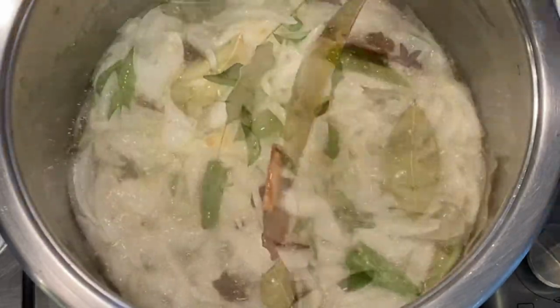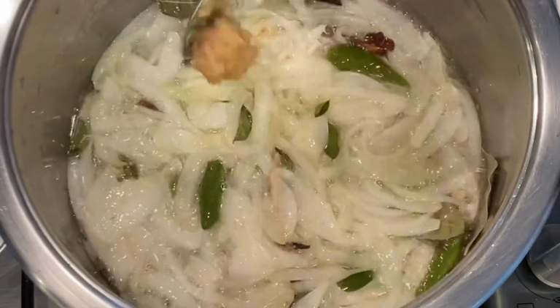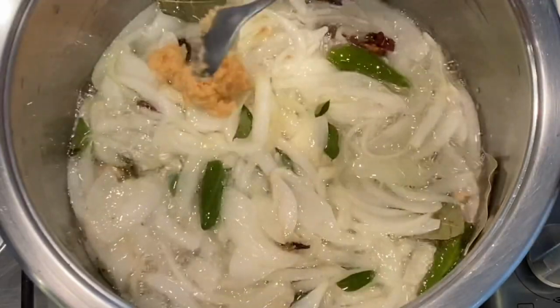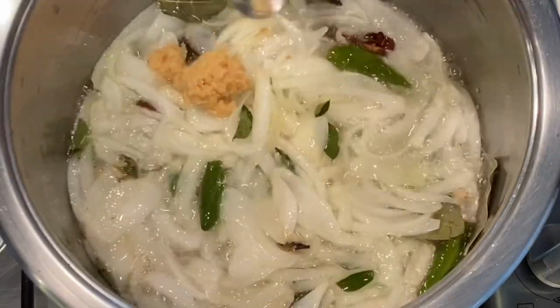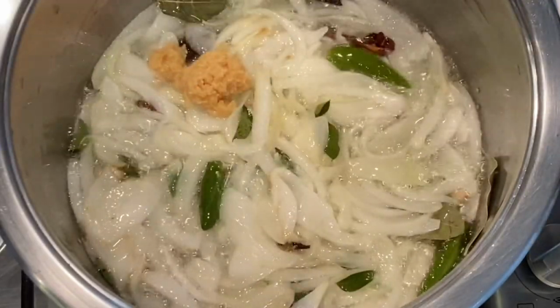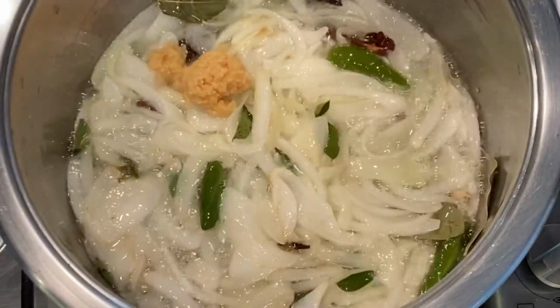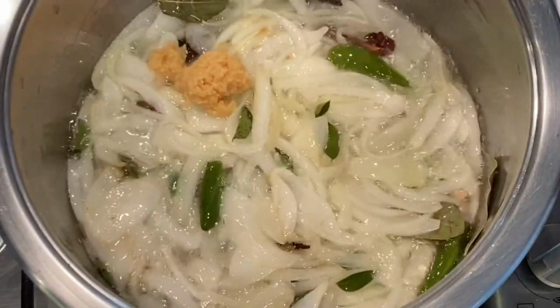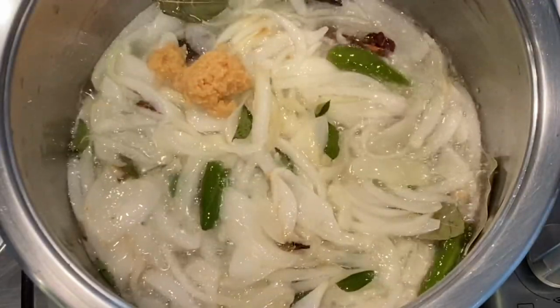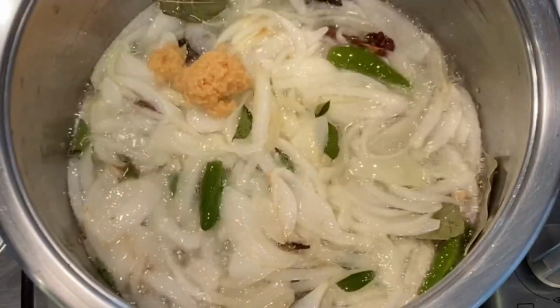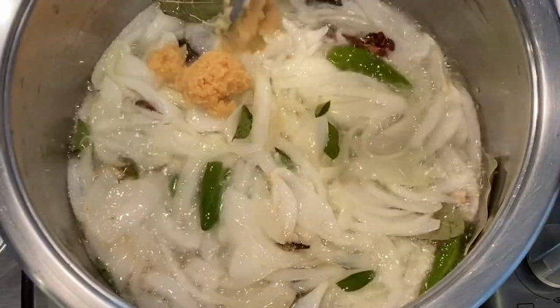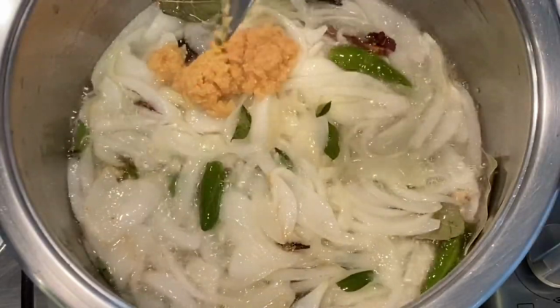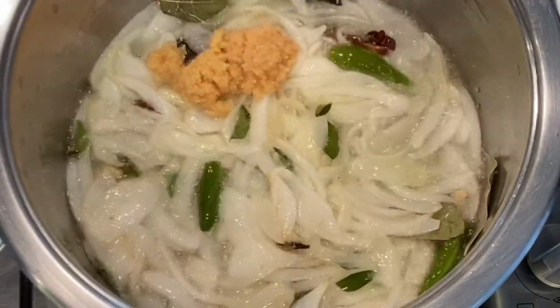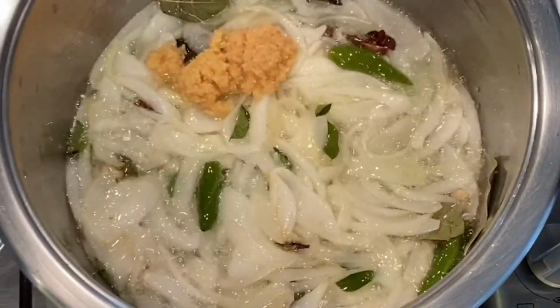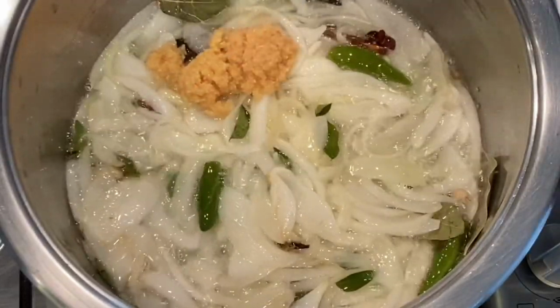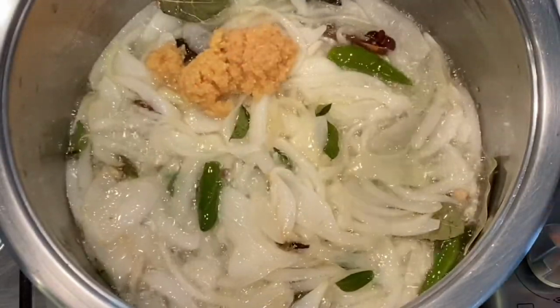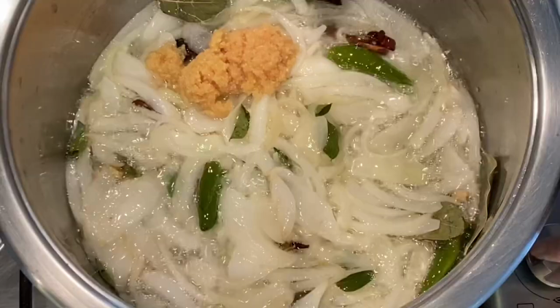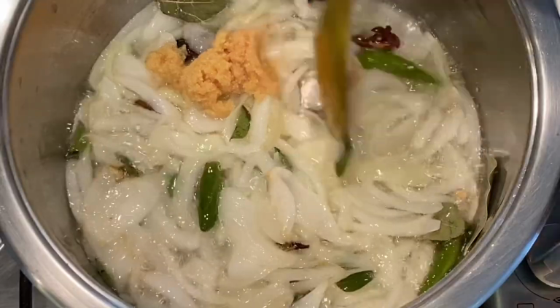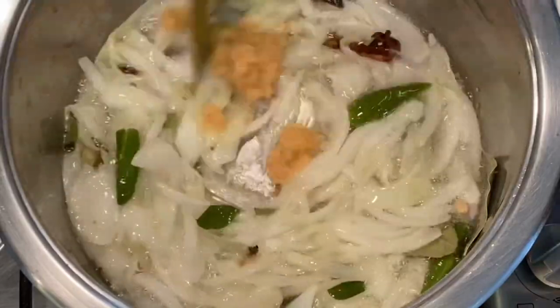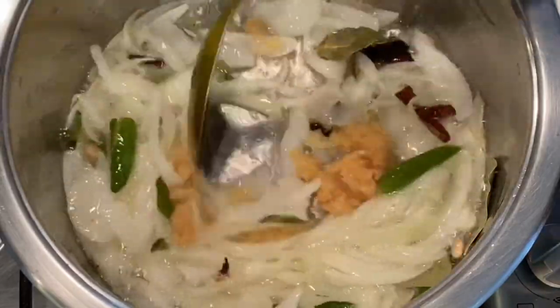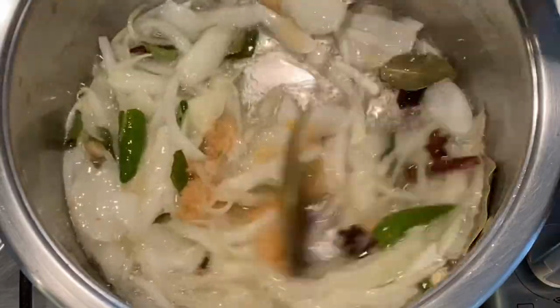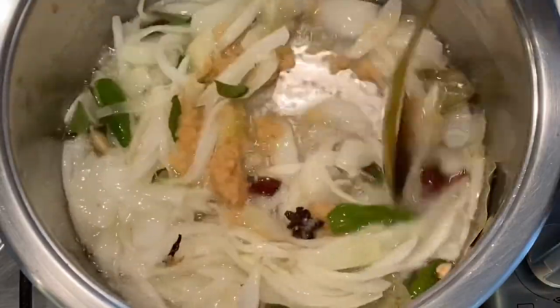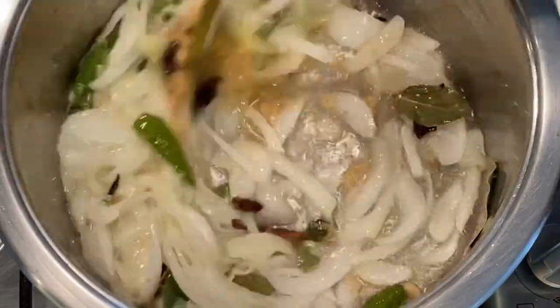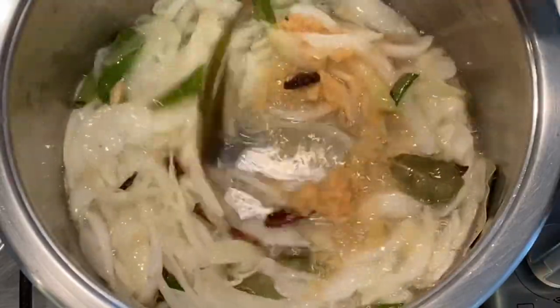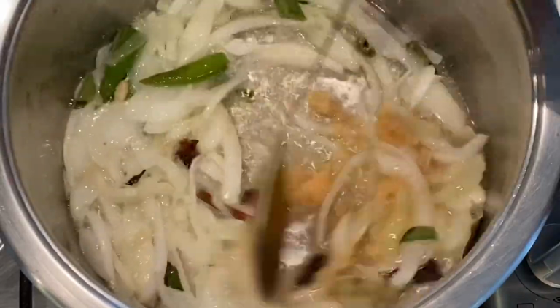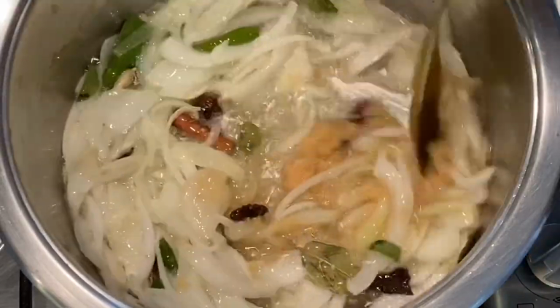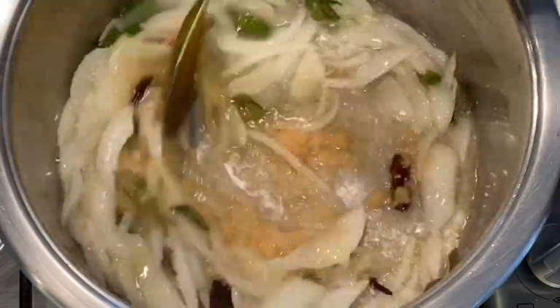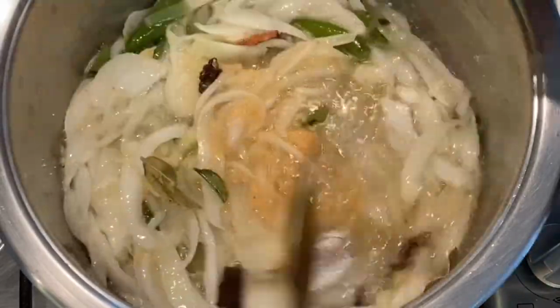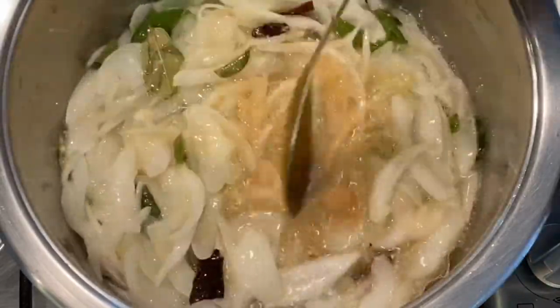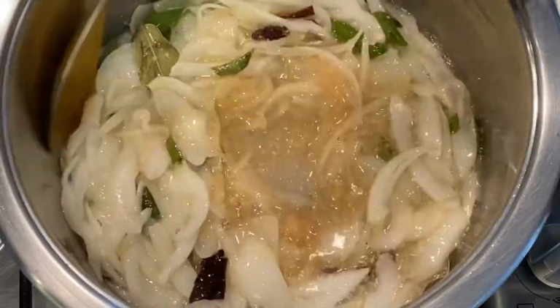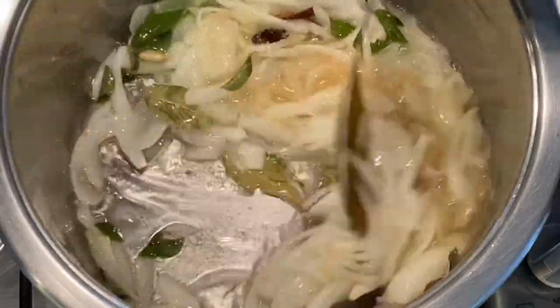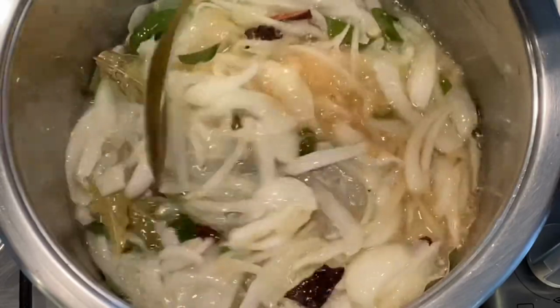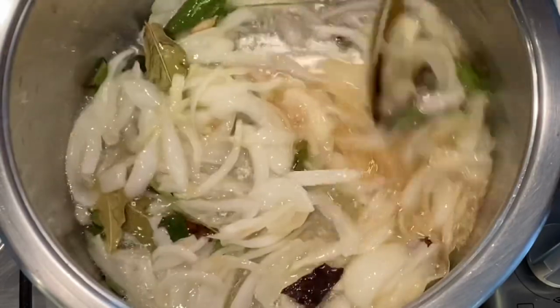Then add two teaspoons of crushed ginger and garlic. Lower your temperature and fry your ginger and garlic for a few seconds.